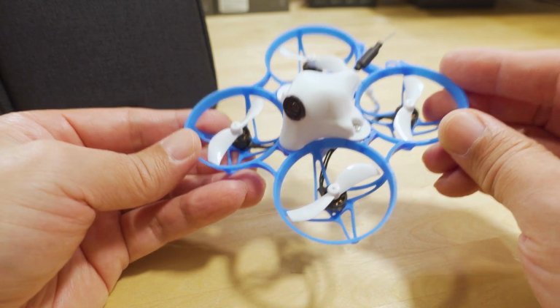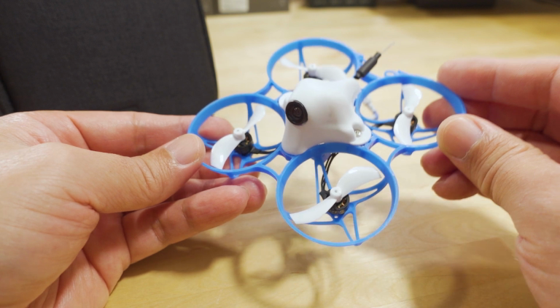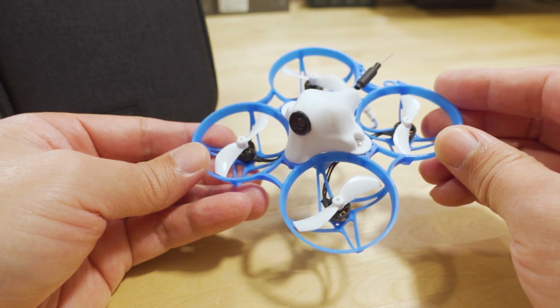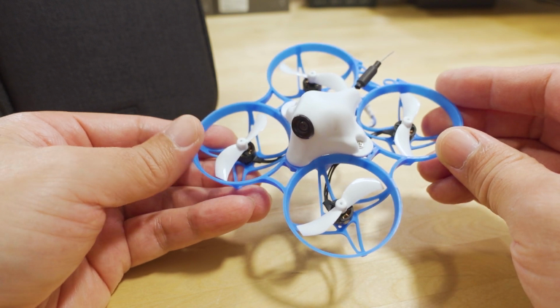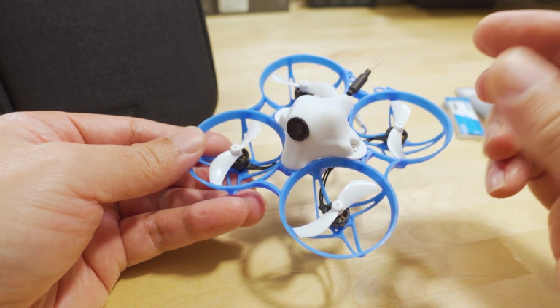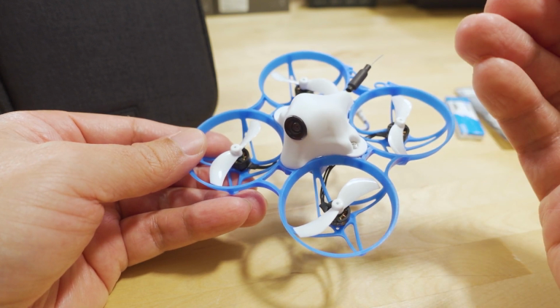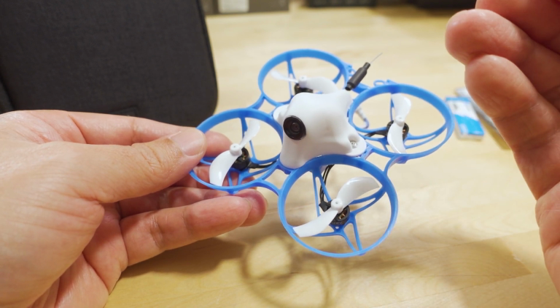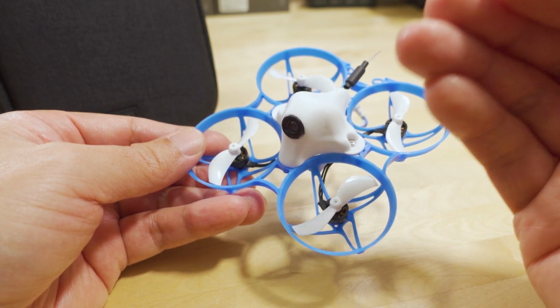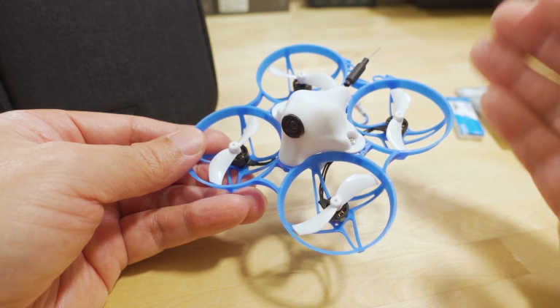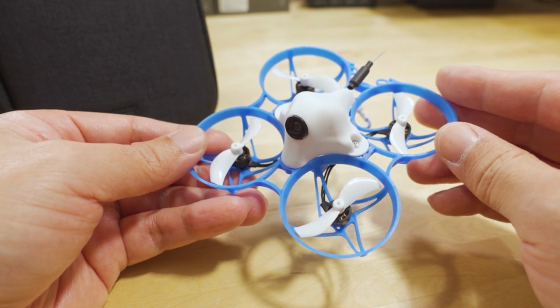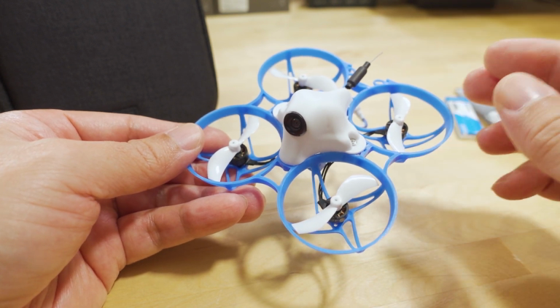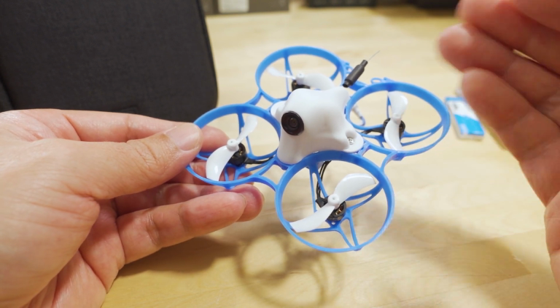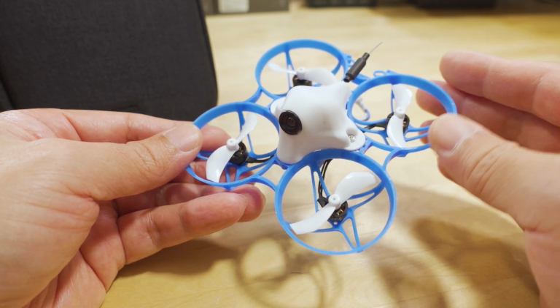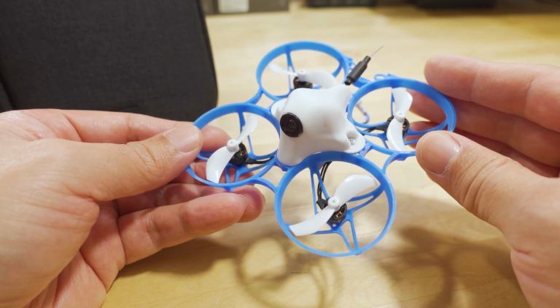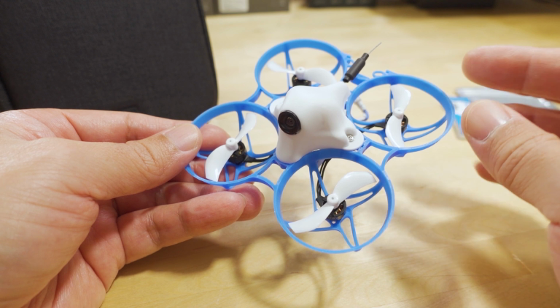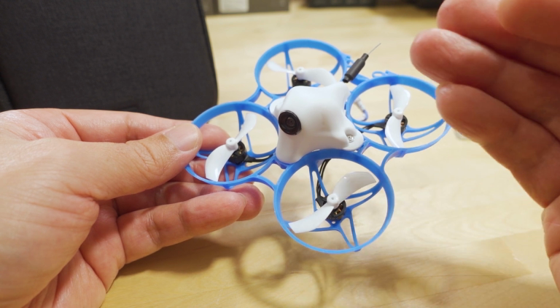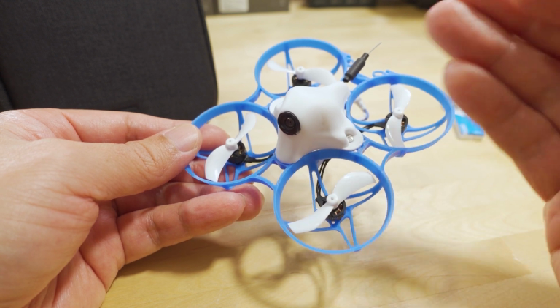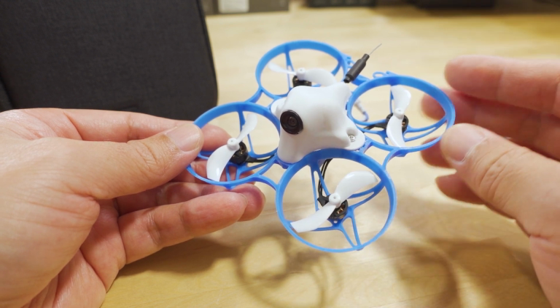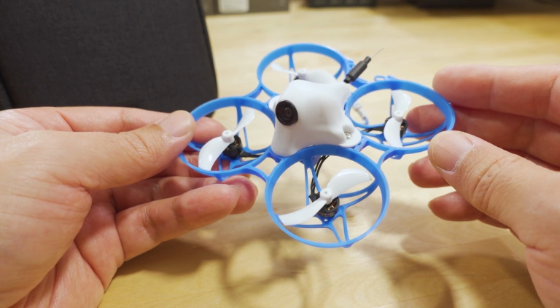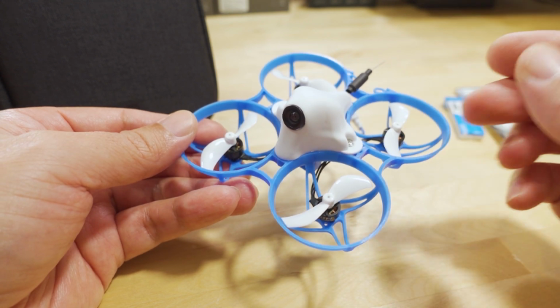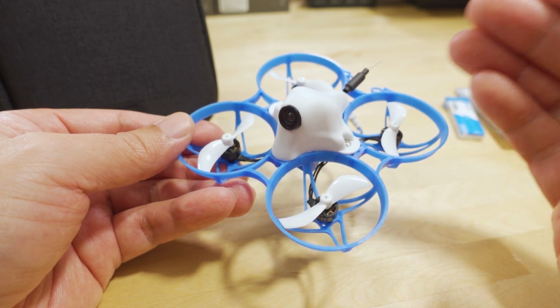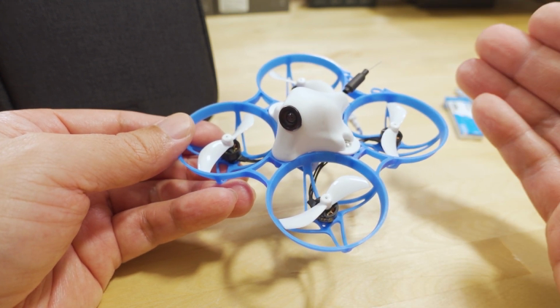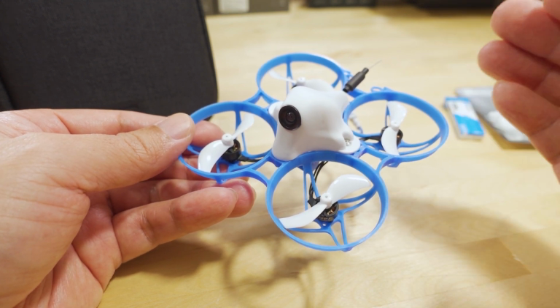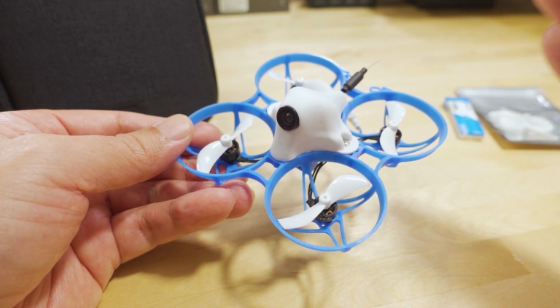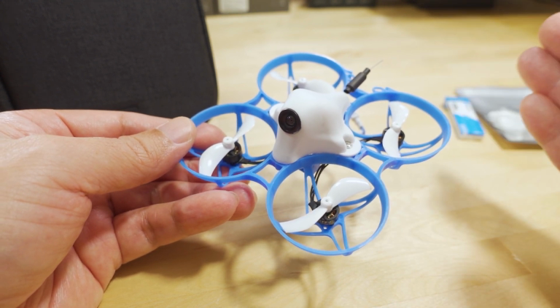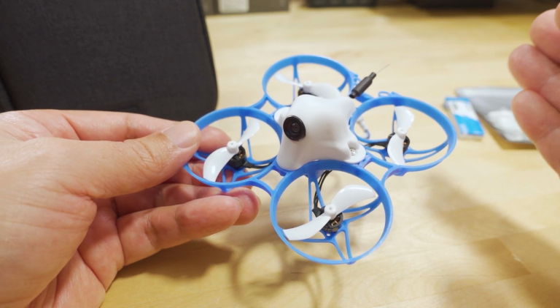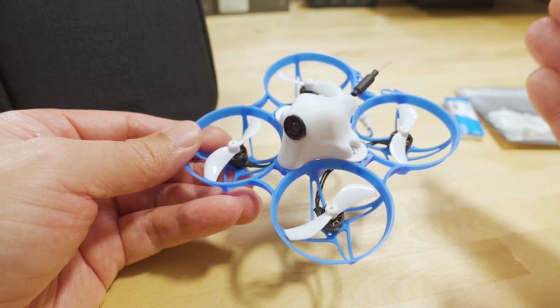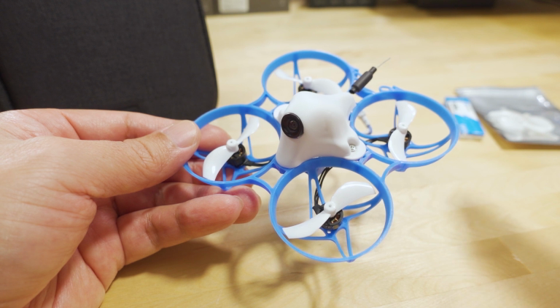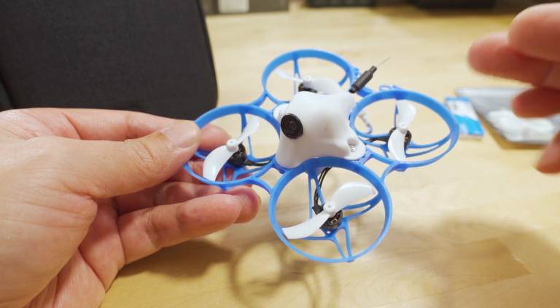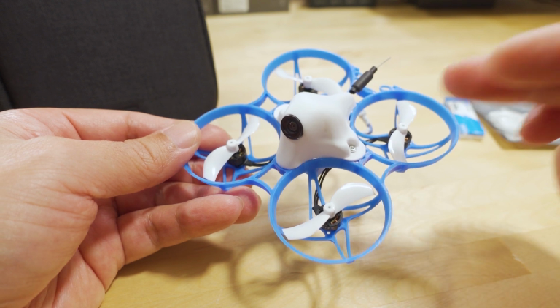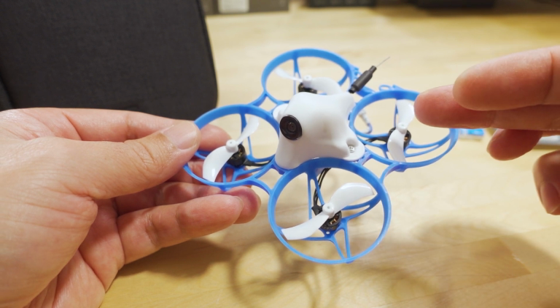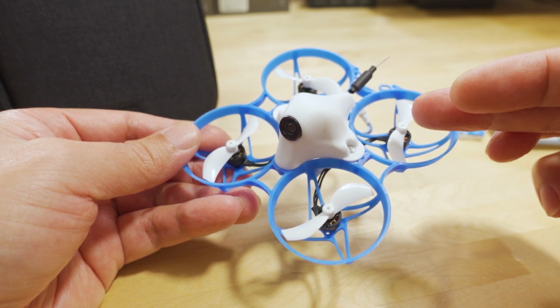So this is kind of the trend on these 75-millimeter whoops with the 40-millimeter propellers — they're going with smaller motors now to make things lighter and get a little more flight time. Of course, that gives you less overall power, so if you're looking for ultimate power, you want to go with a bigger motor. I think those larger motors are being discontinued in favor of this one.